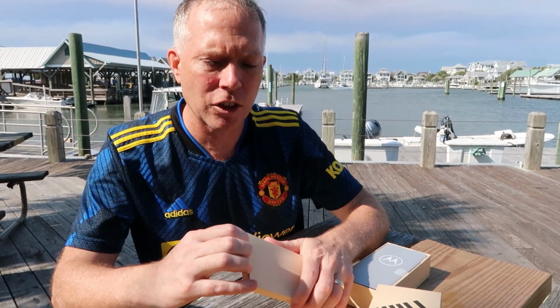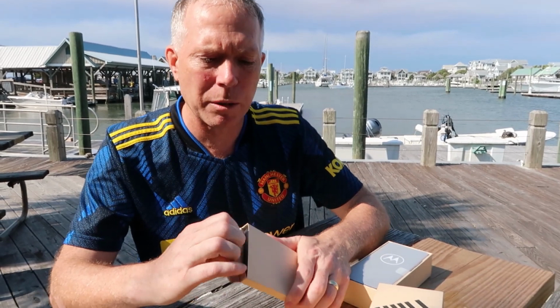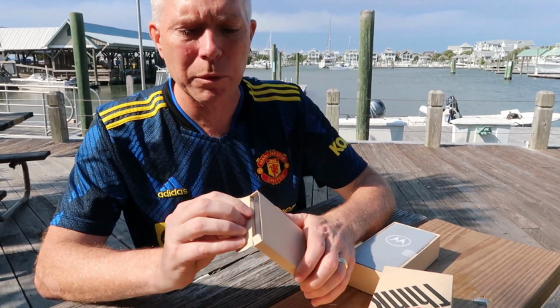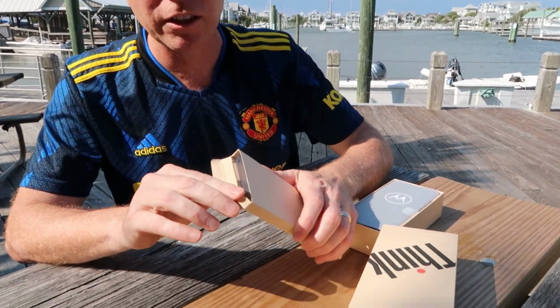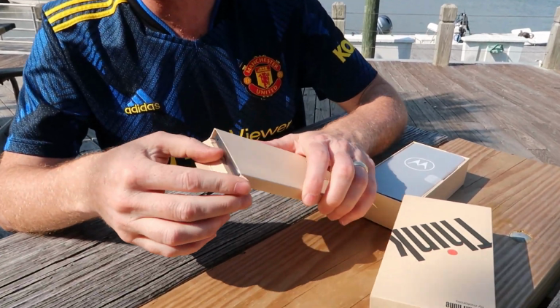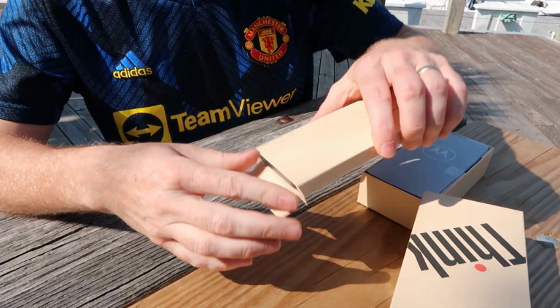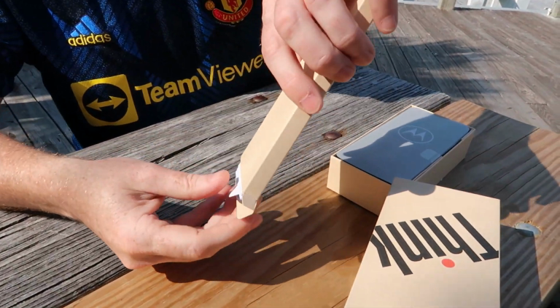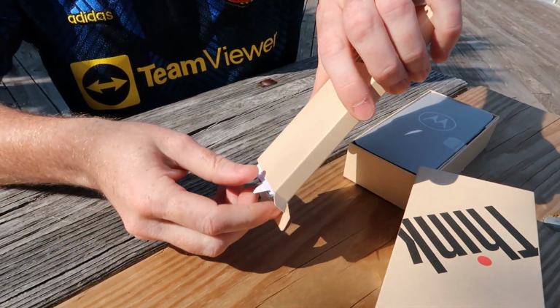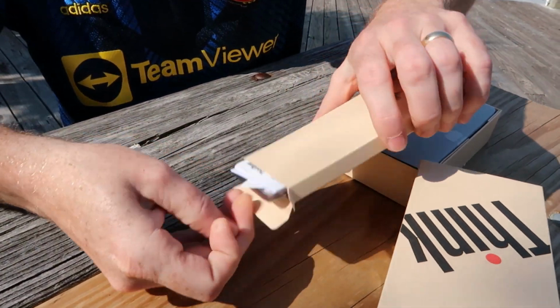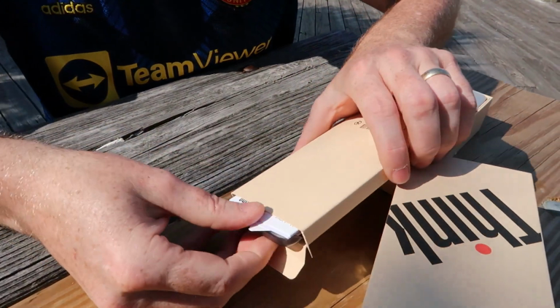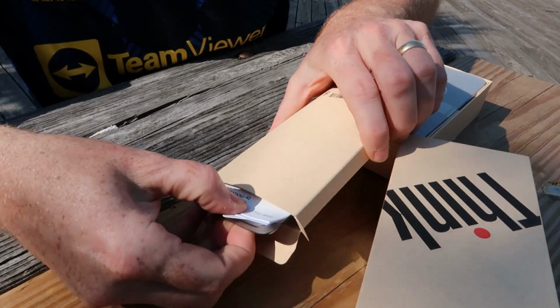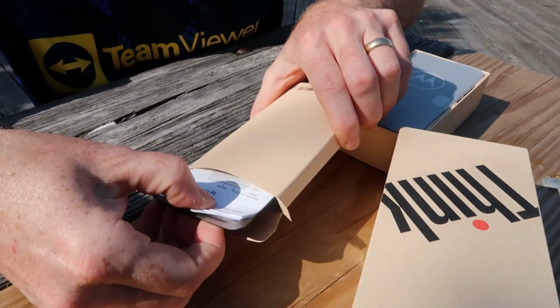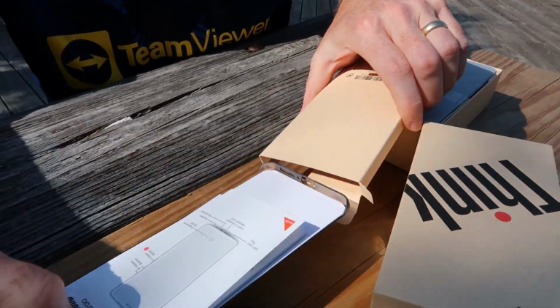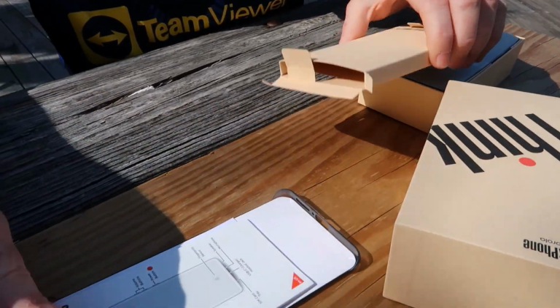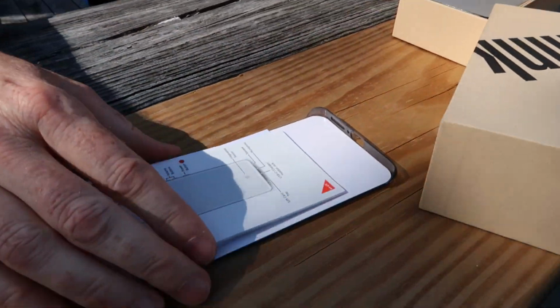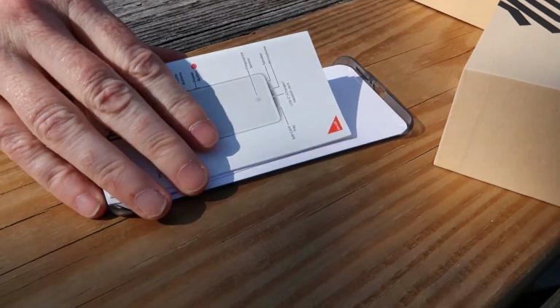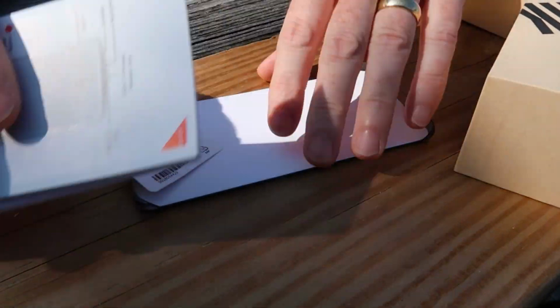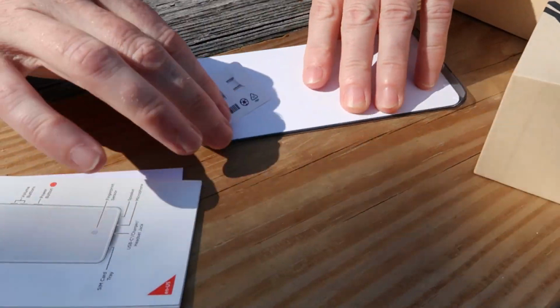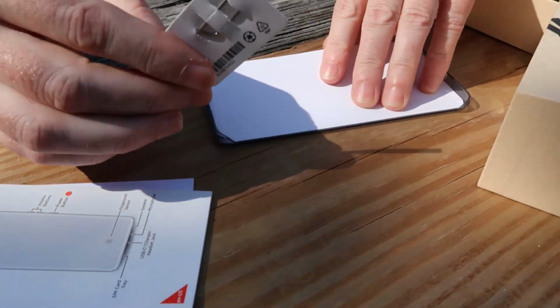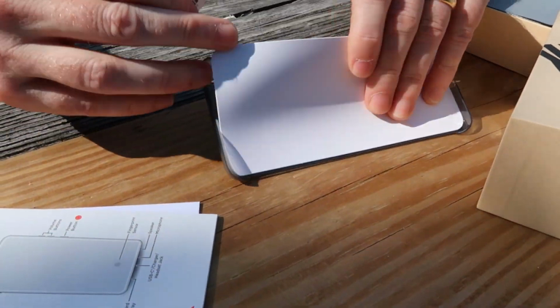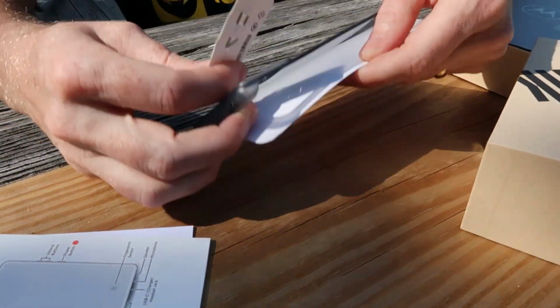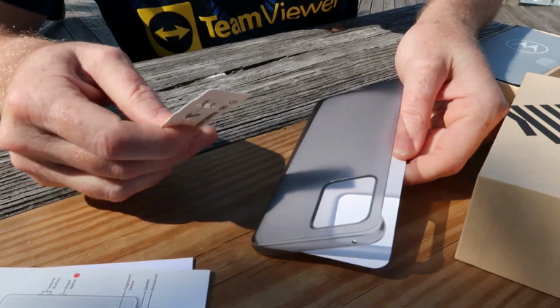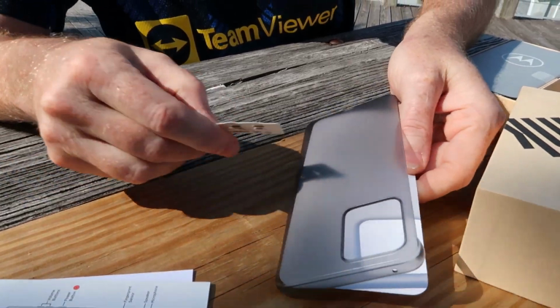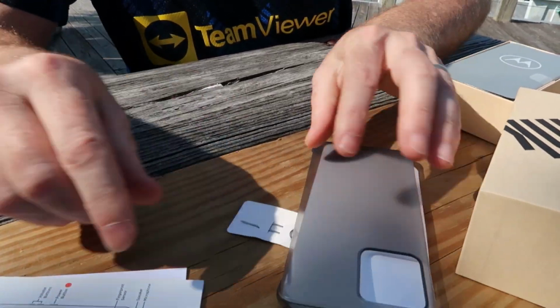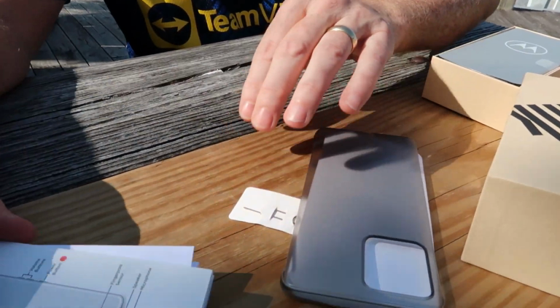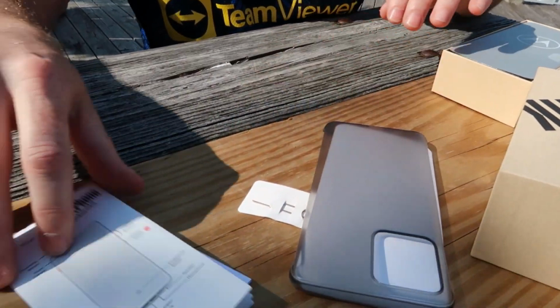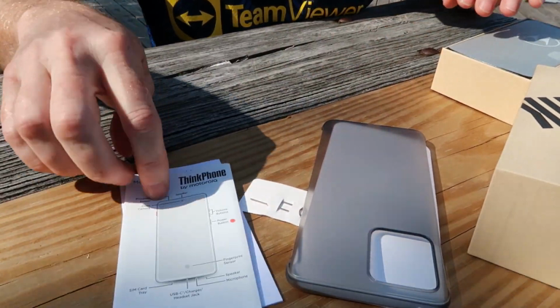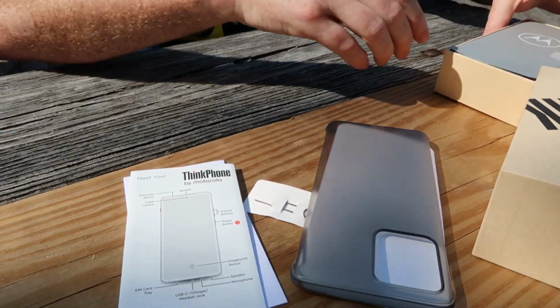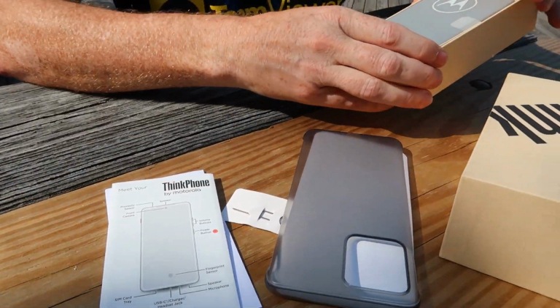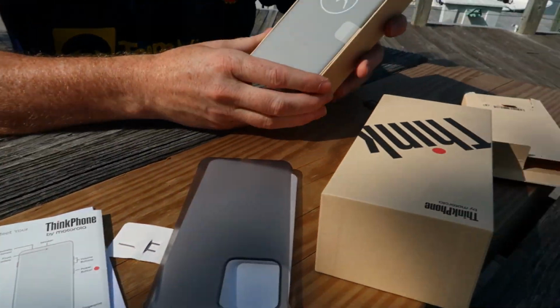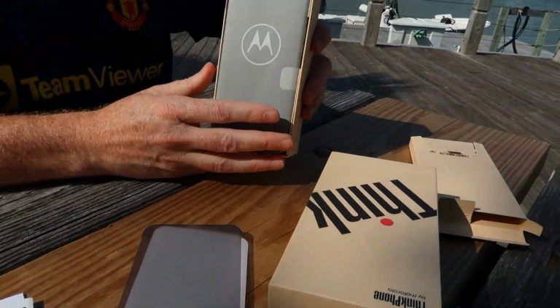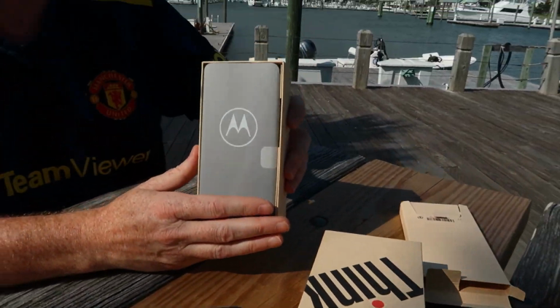This is just gonna be the marketing material. The case comes with a little plastic case, SIM popper — all that built into it. So here's the SIM popper, thin plastic case, marketing materials. Let's go ahead and look at the phone.